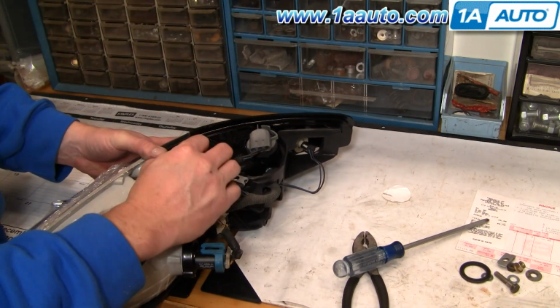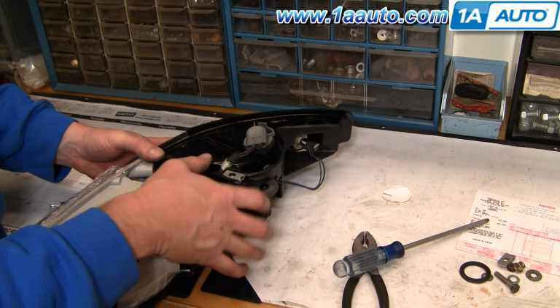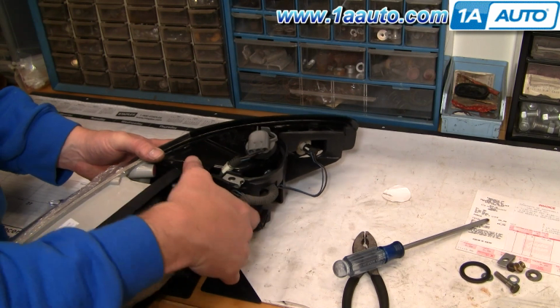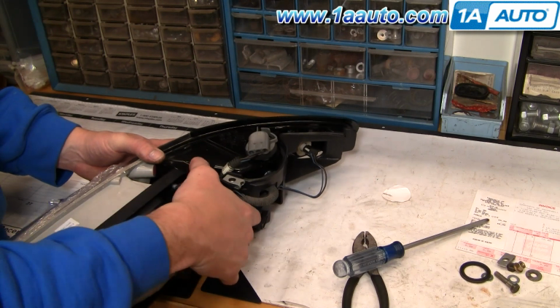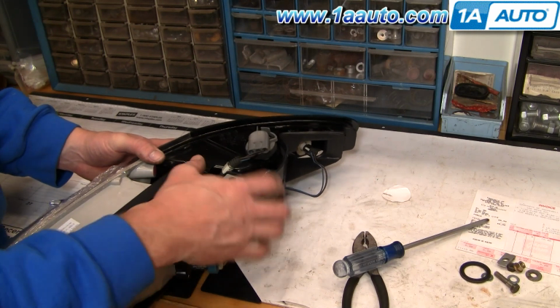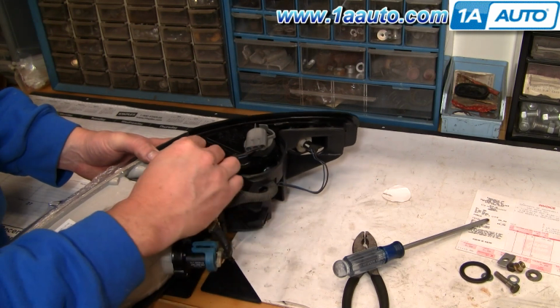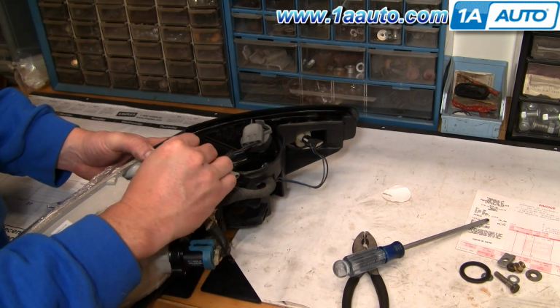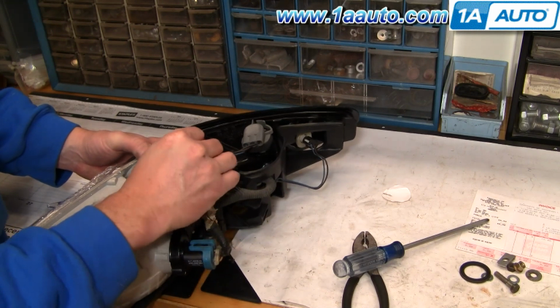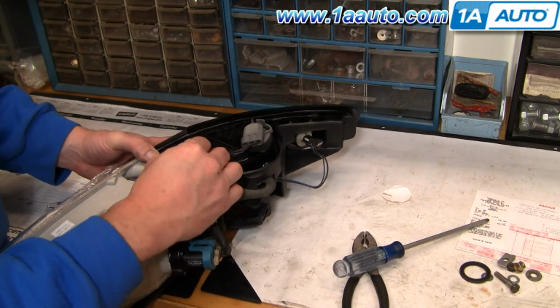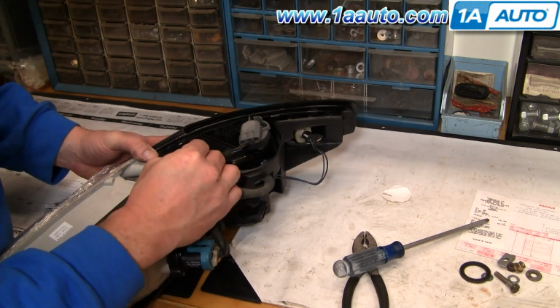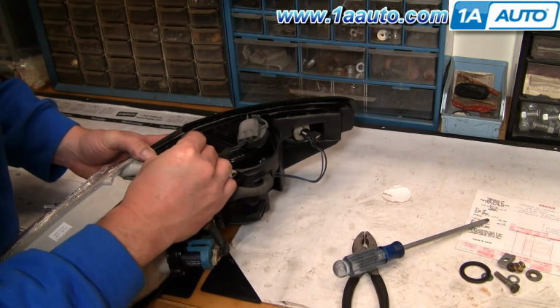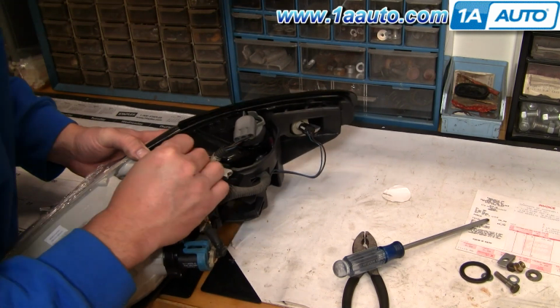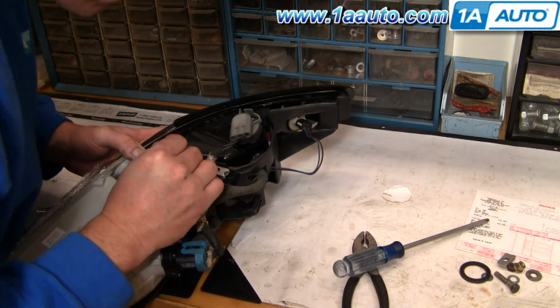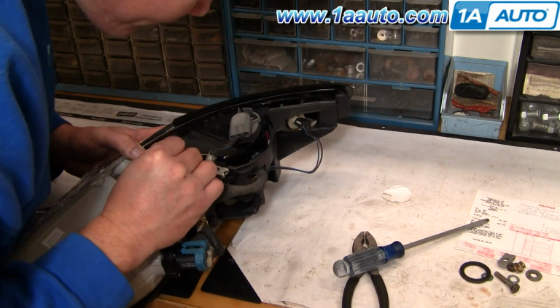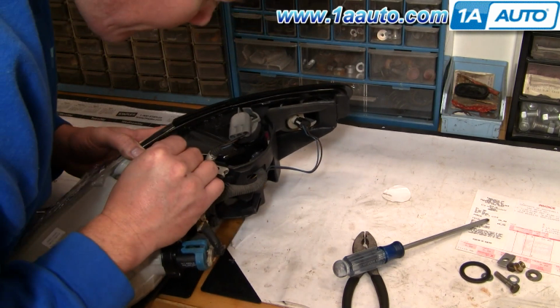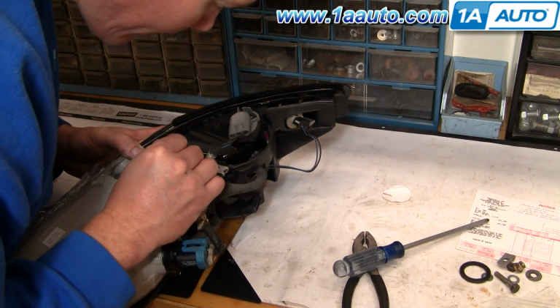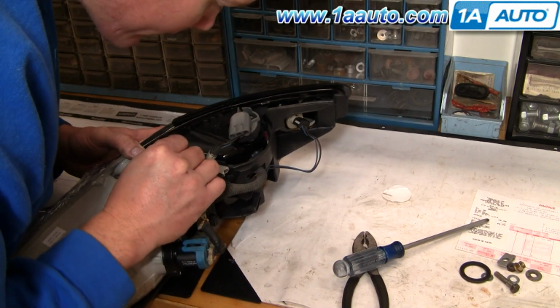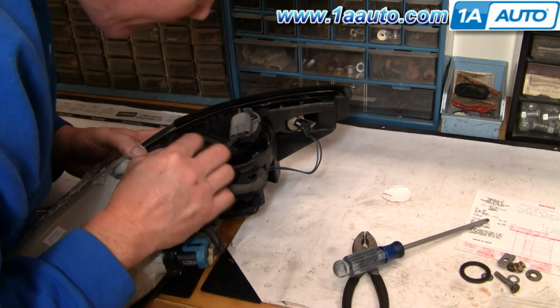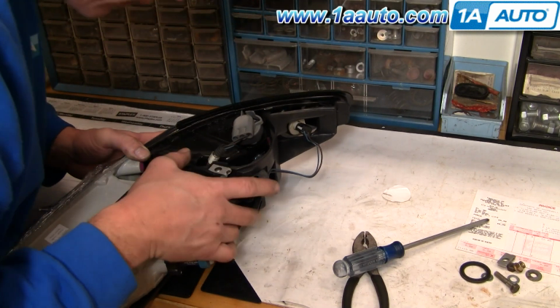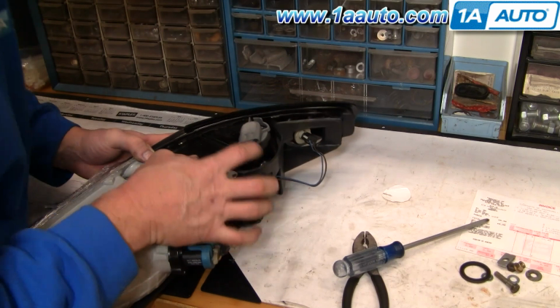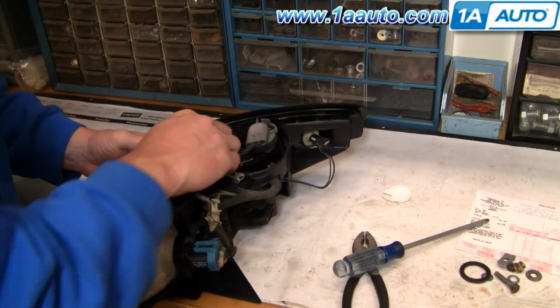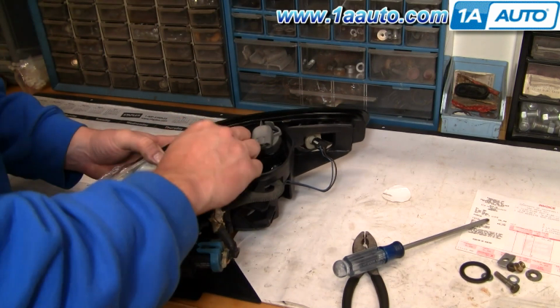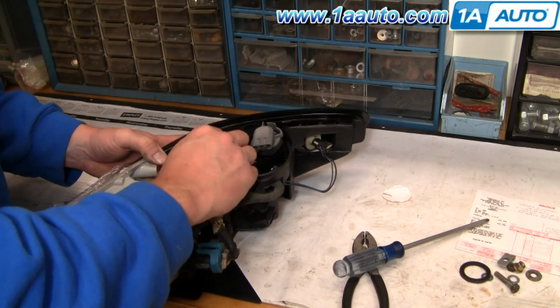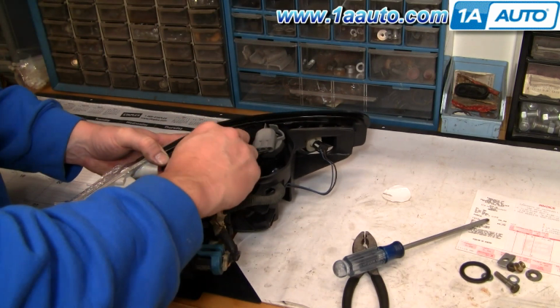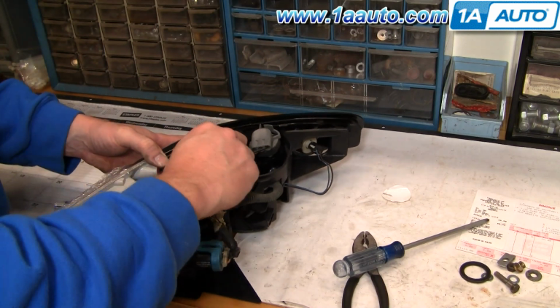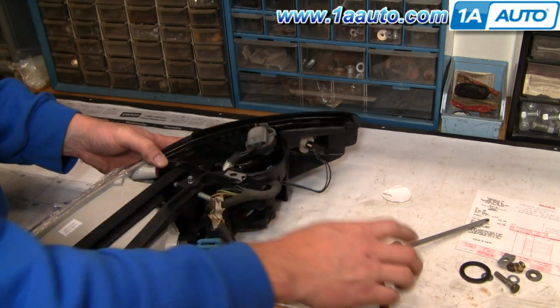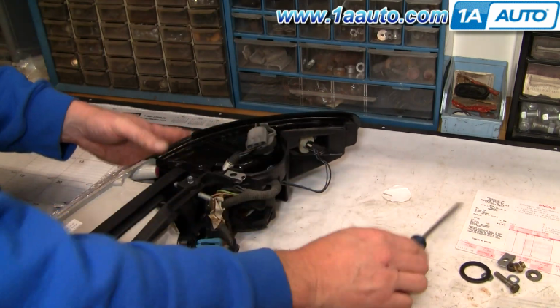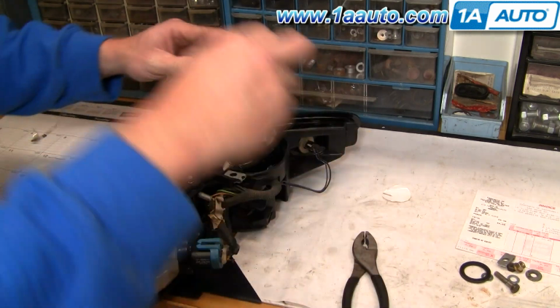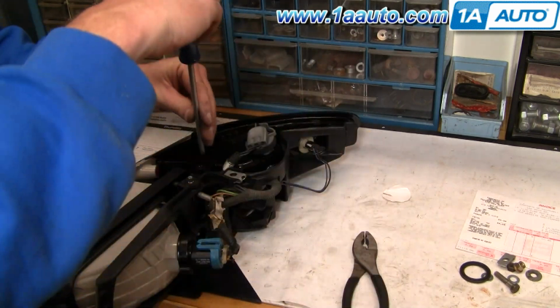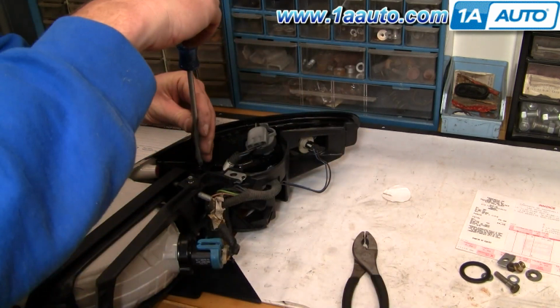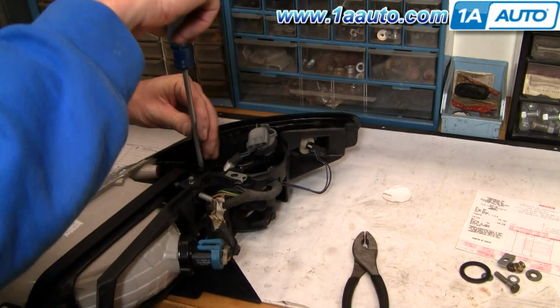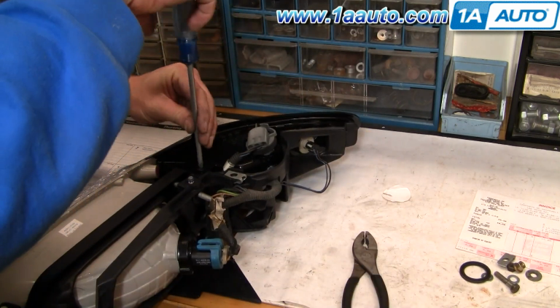Put the screw down in. See it down through the hole, push it in, and tighten it up.